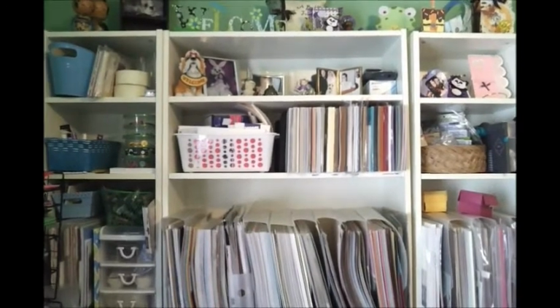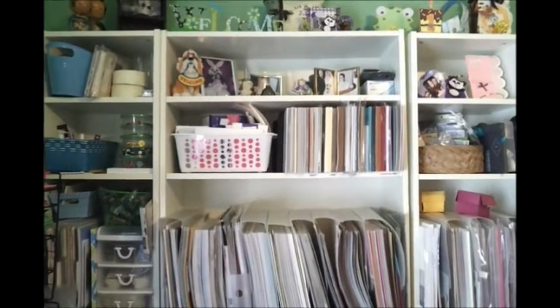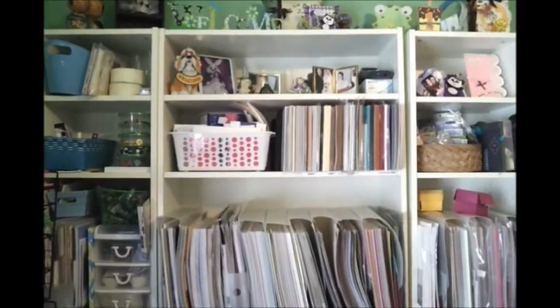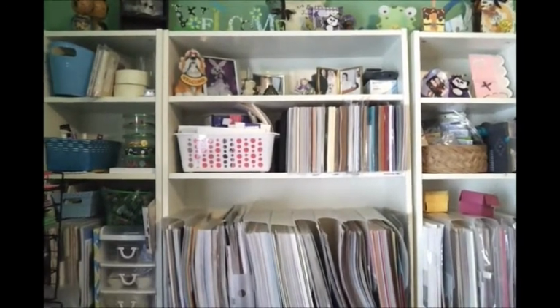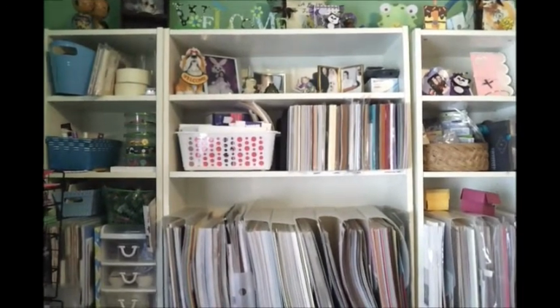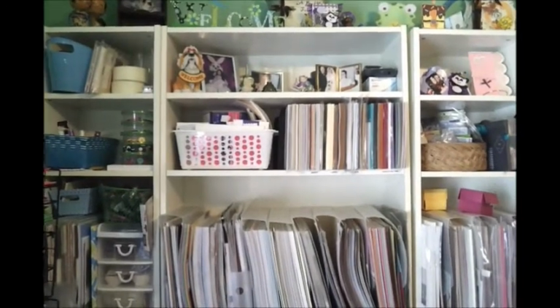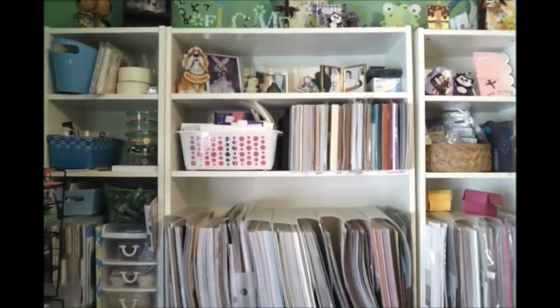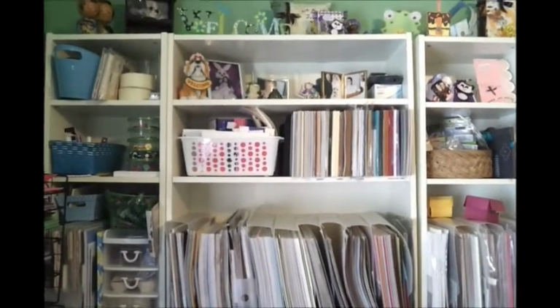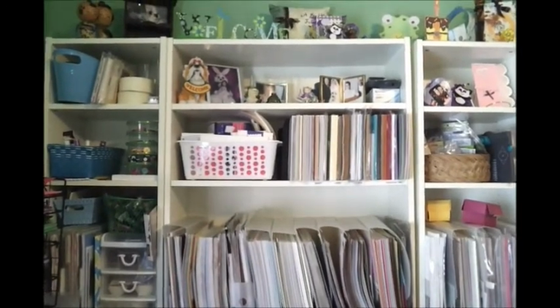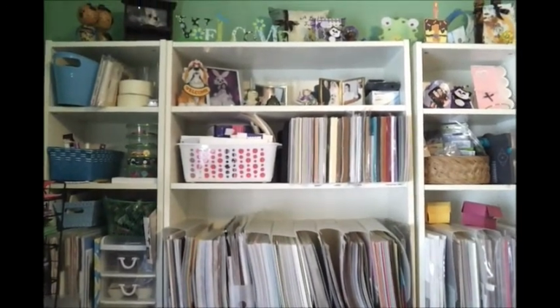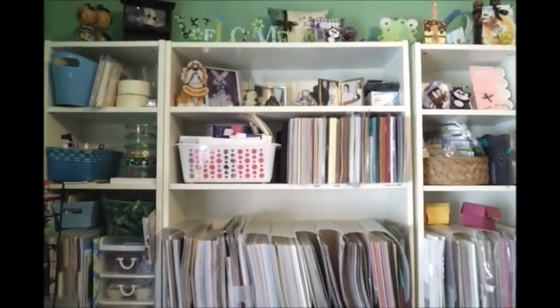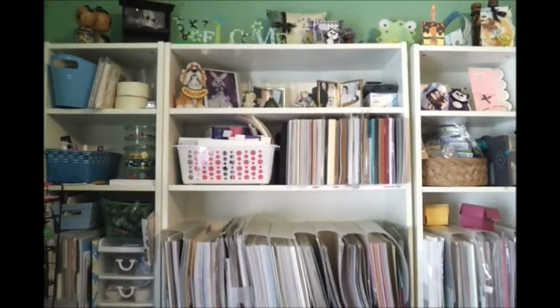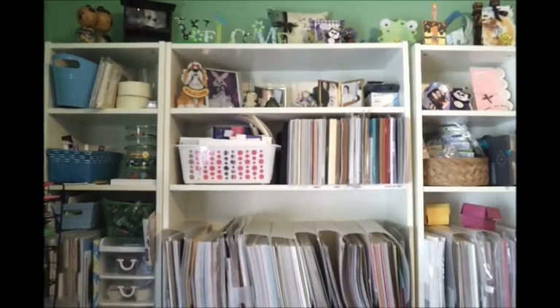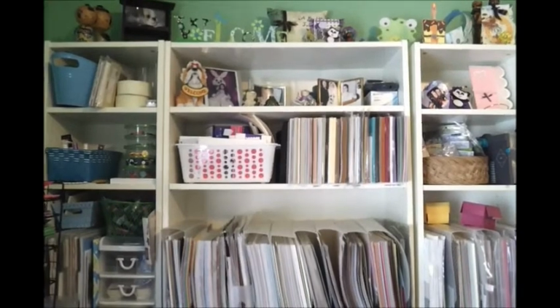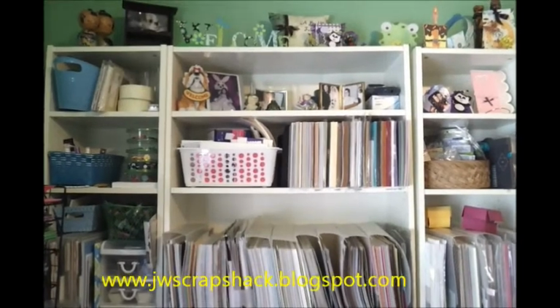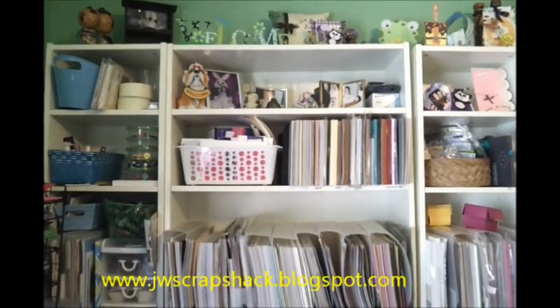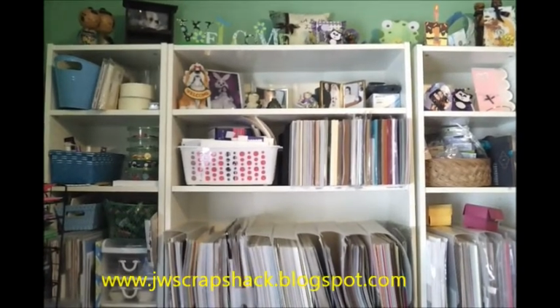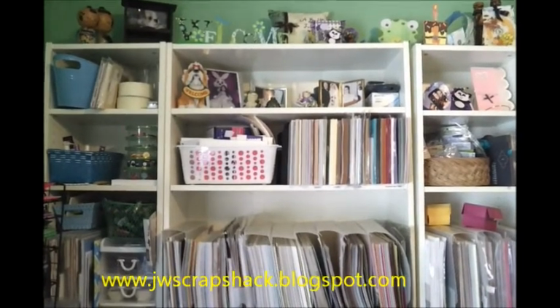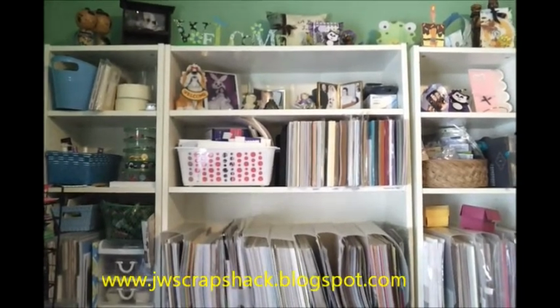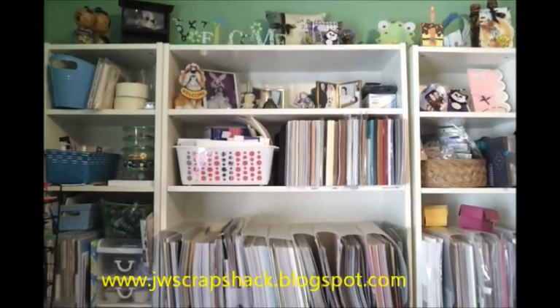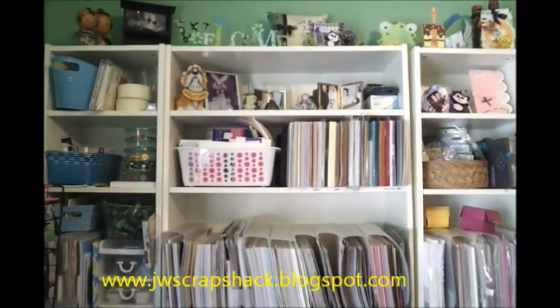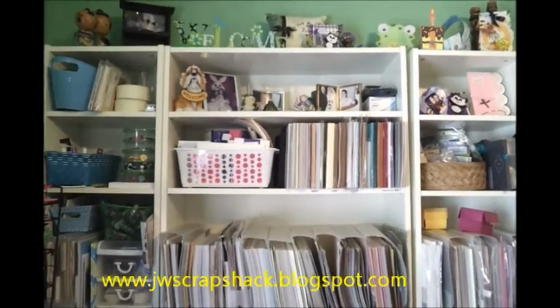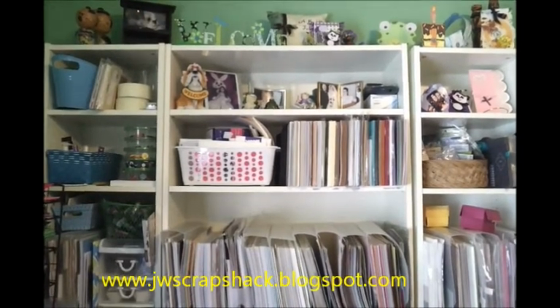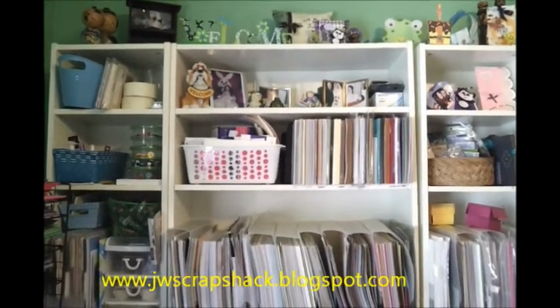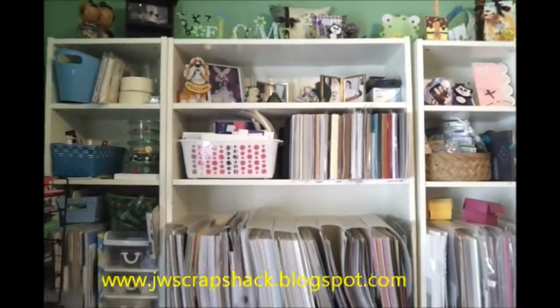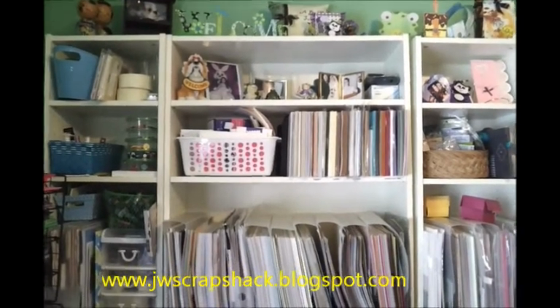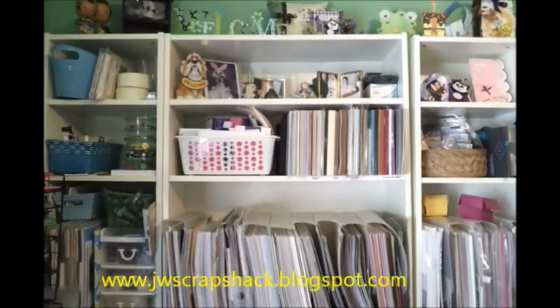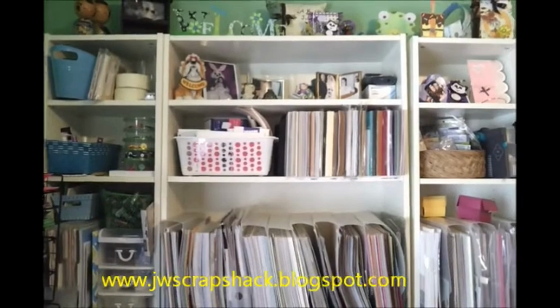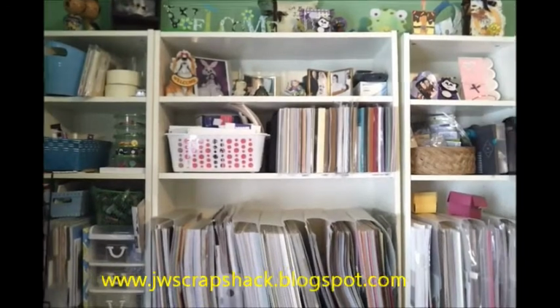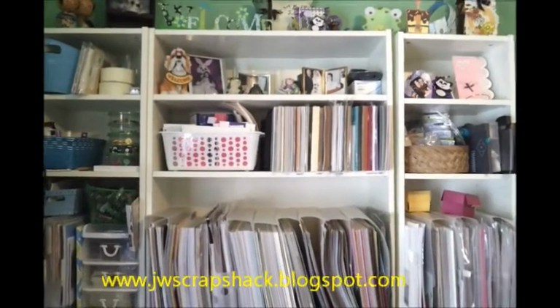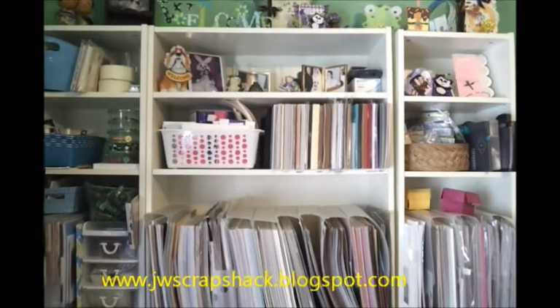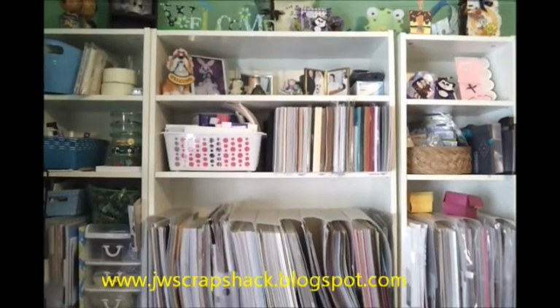Hi everyone, it's Jo from Jo's Scrap Shack. Thank you for stopping by. Welcome to my third video here in my scrapbook room tour. This is my shelving unit that I got from IKEA.